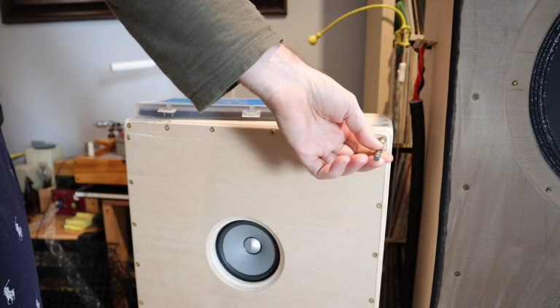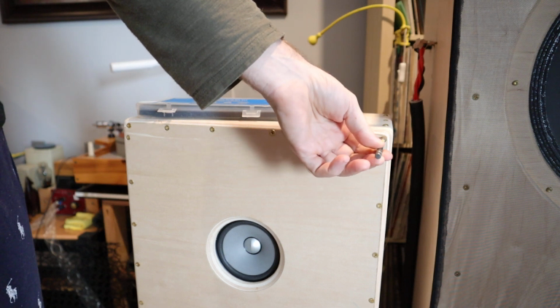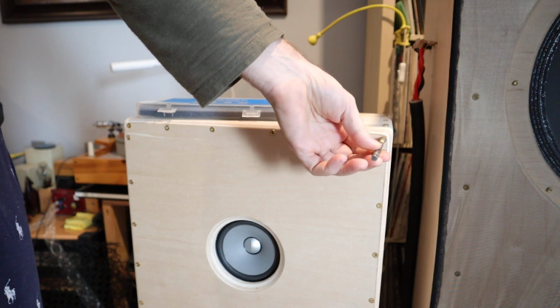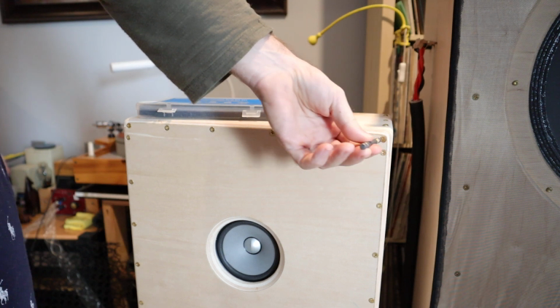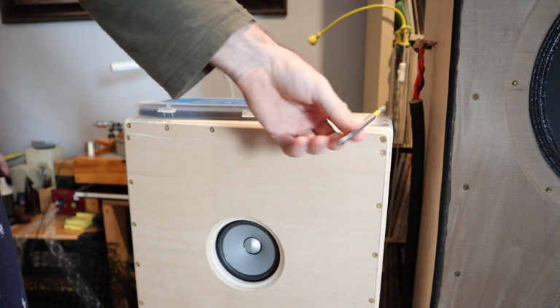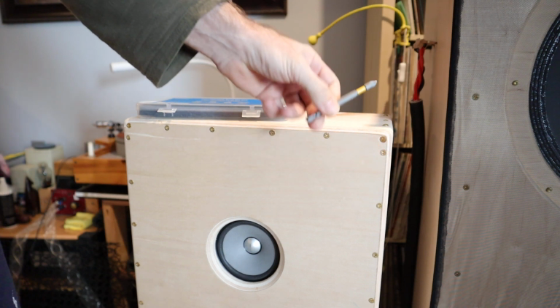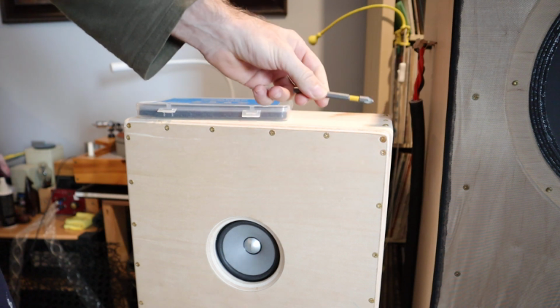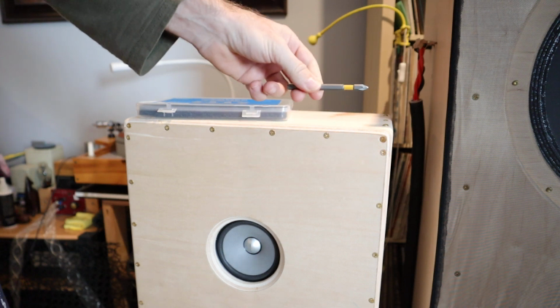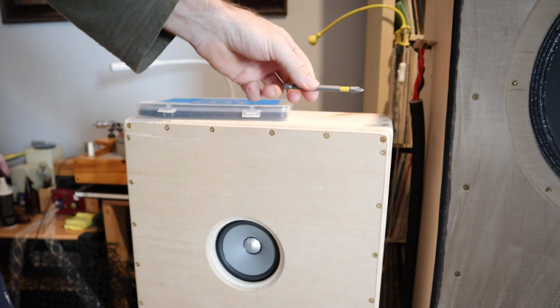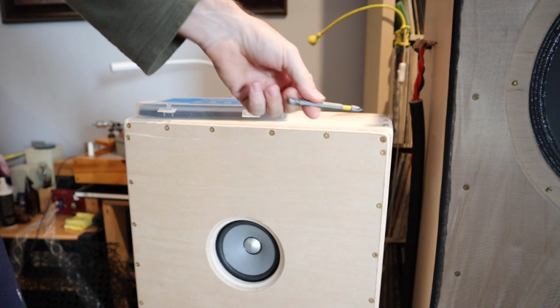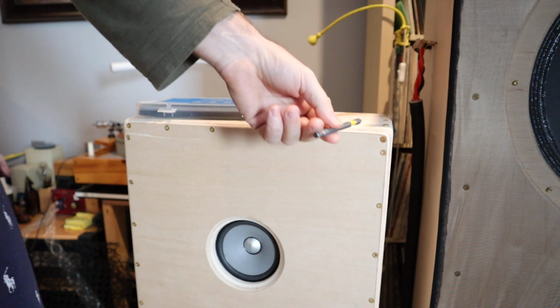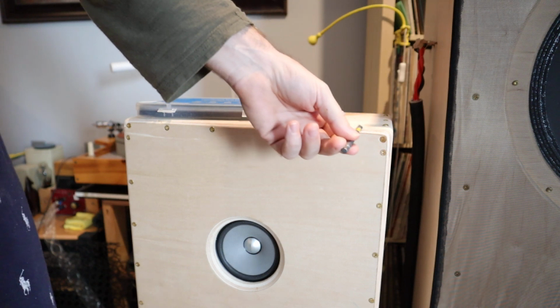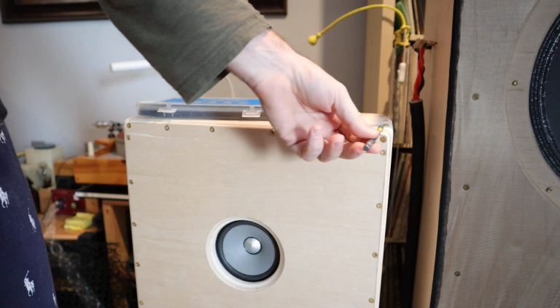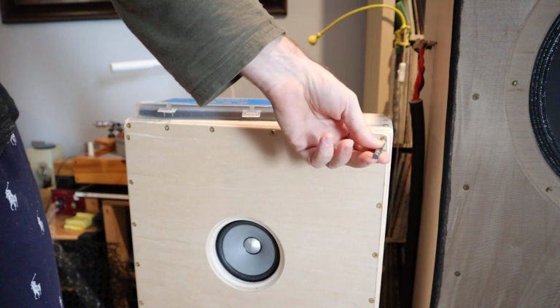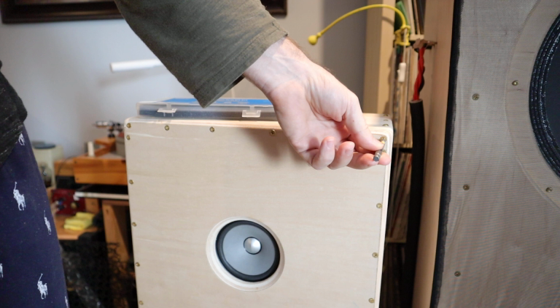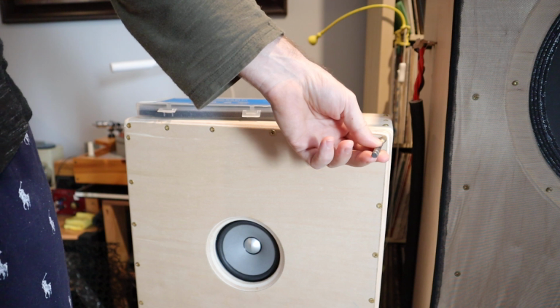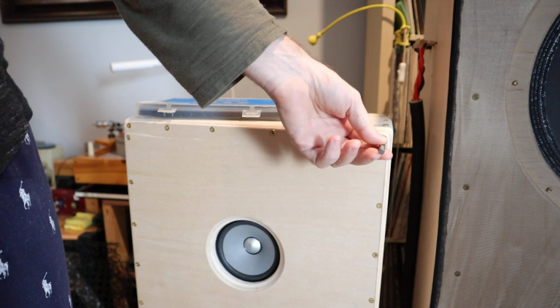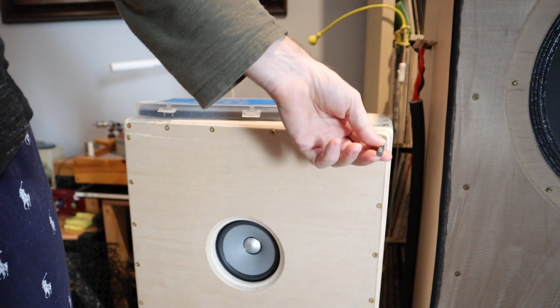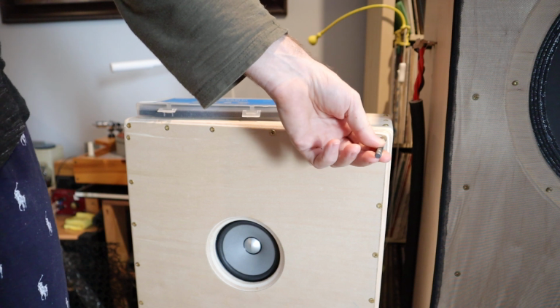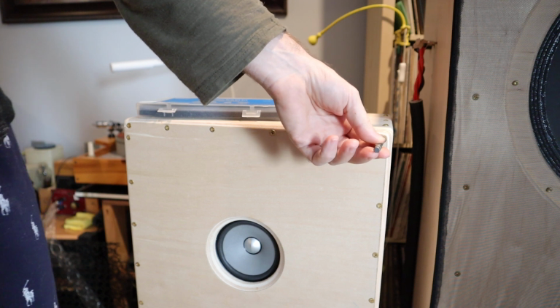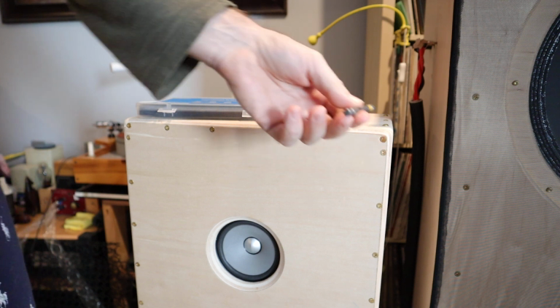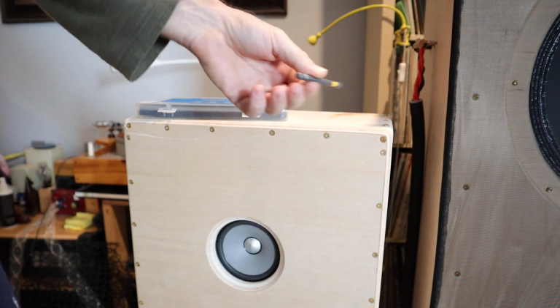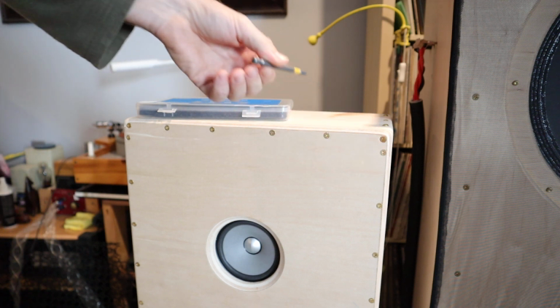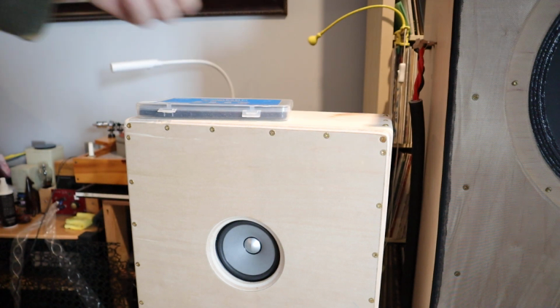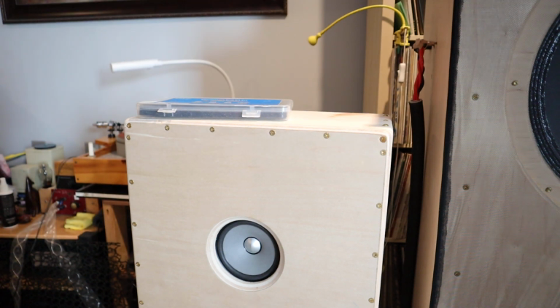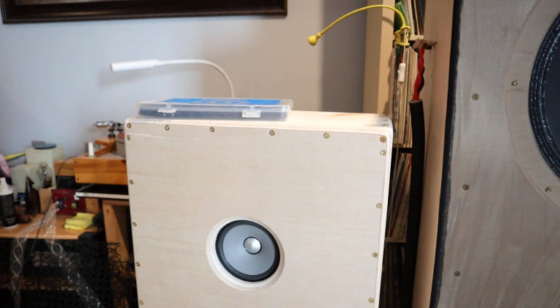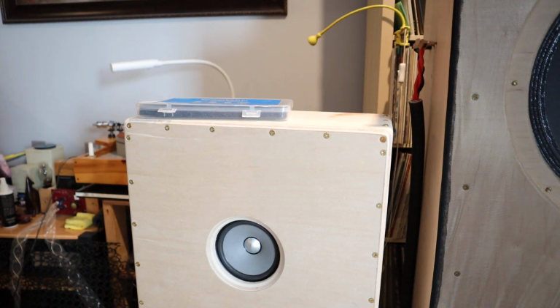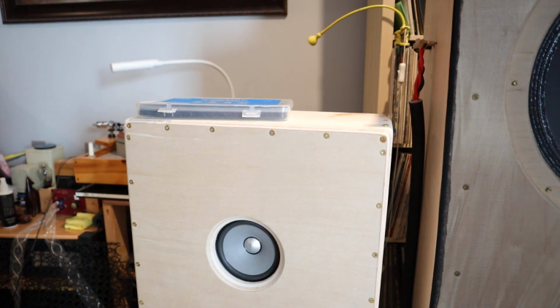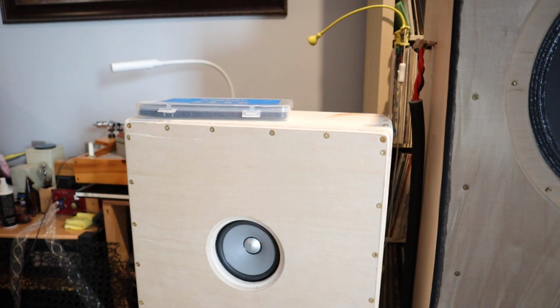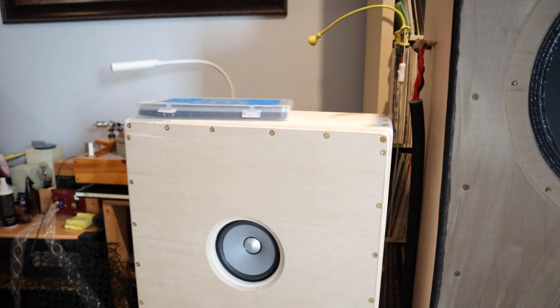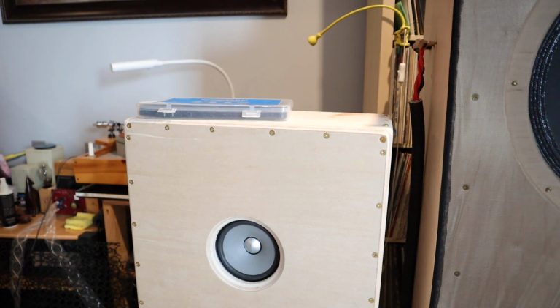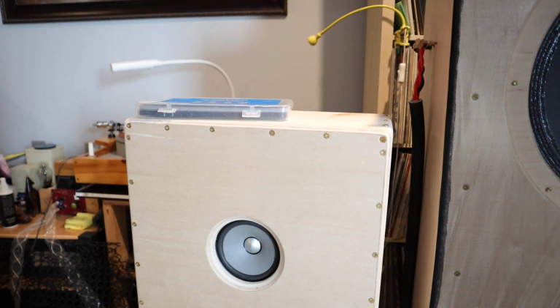And then use a bit with a proper profile to drive it in. If the profile of your bit doesn't match well with the profile of the screw, then it will tear the screw and just destroy it.